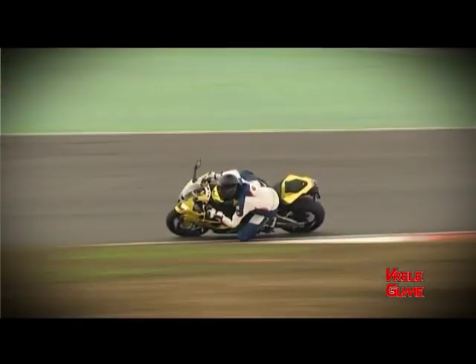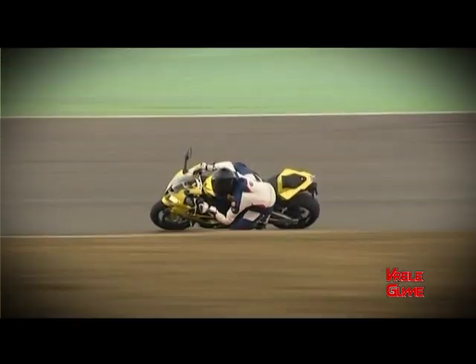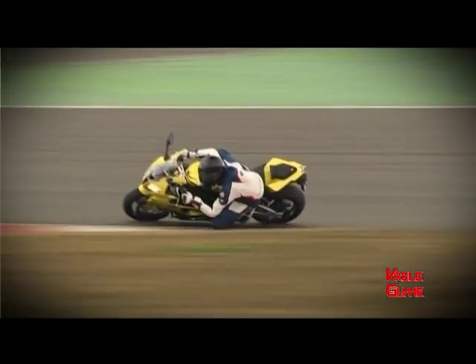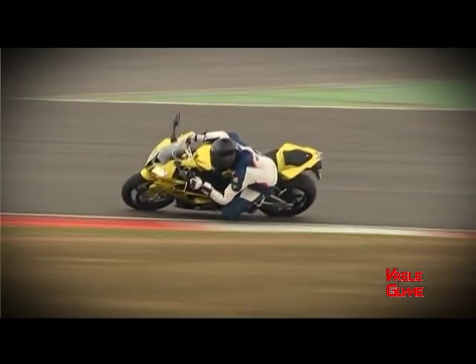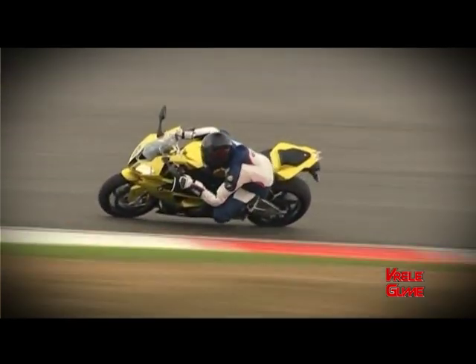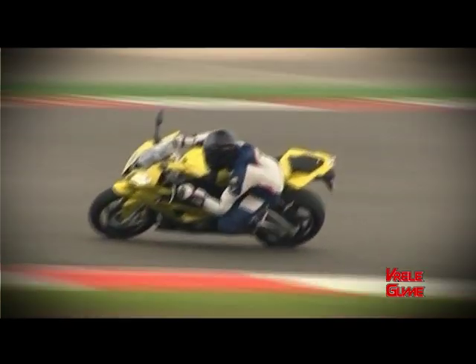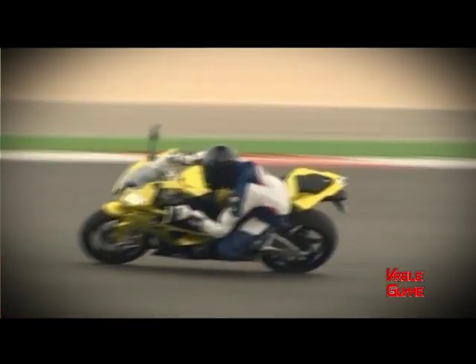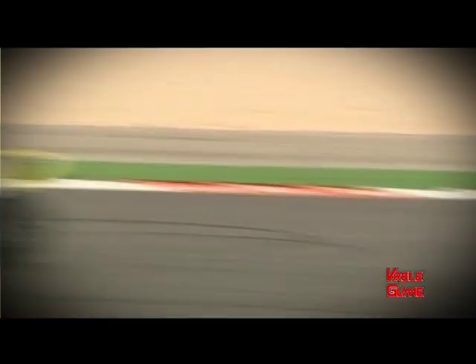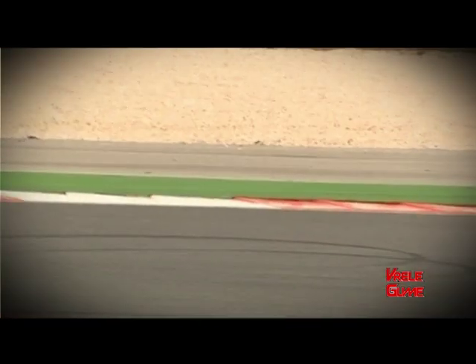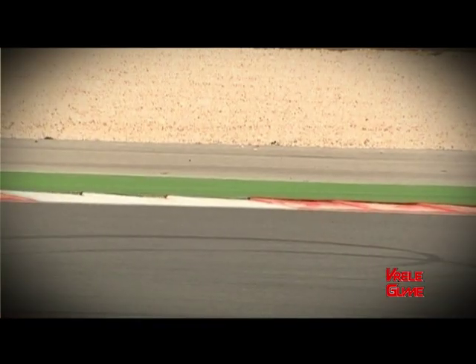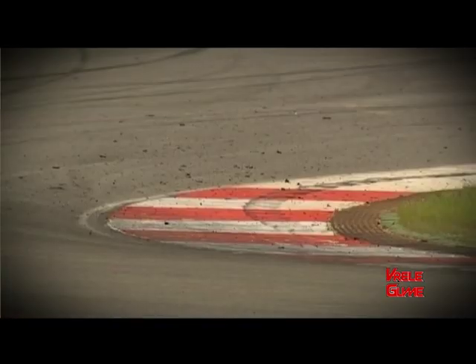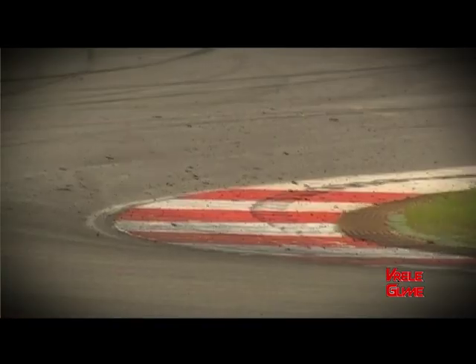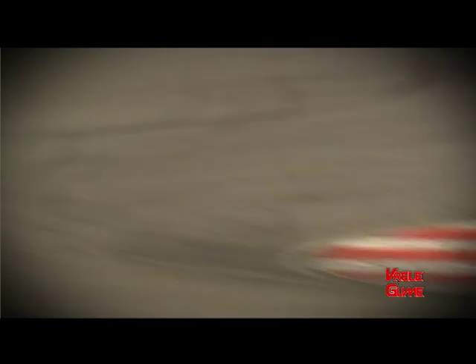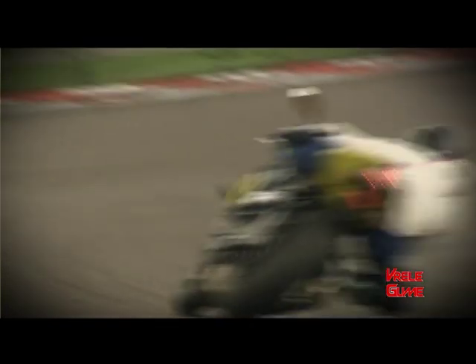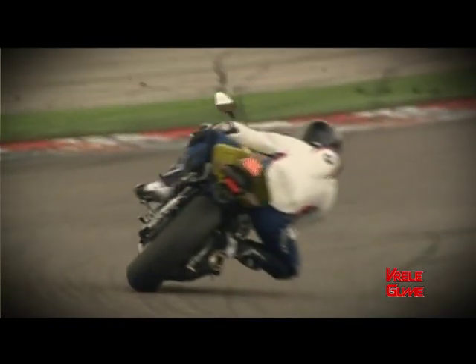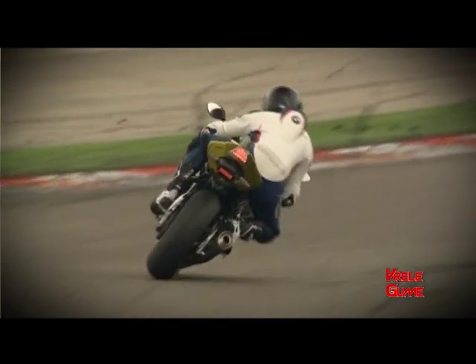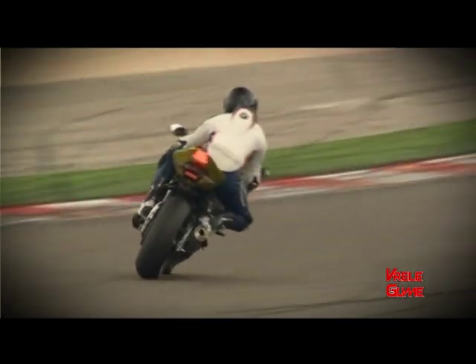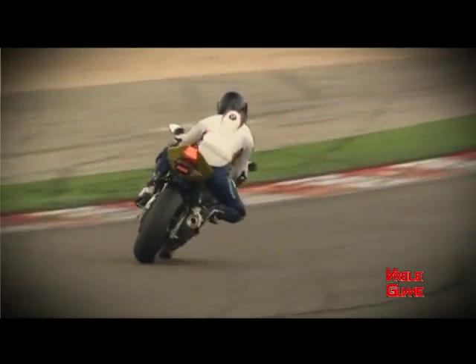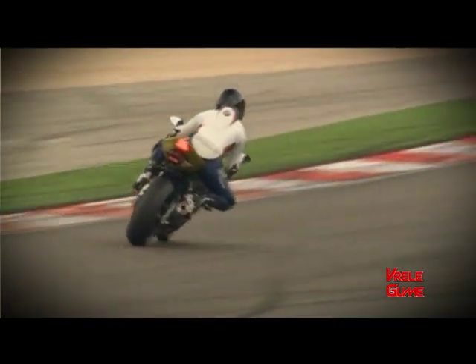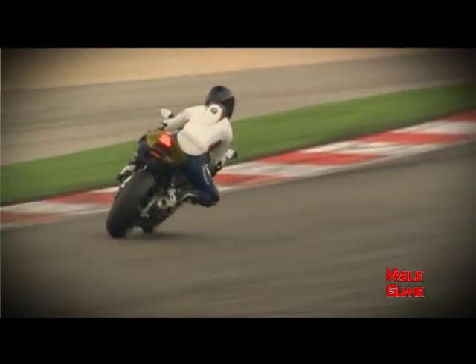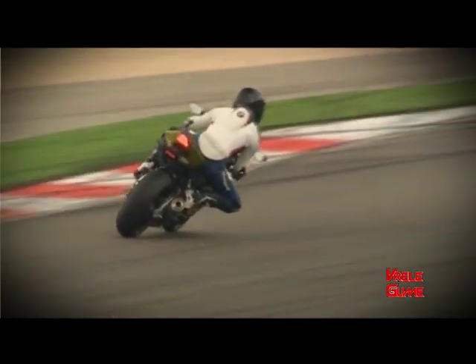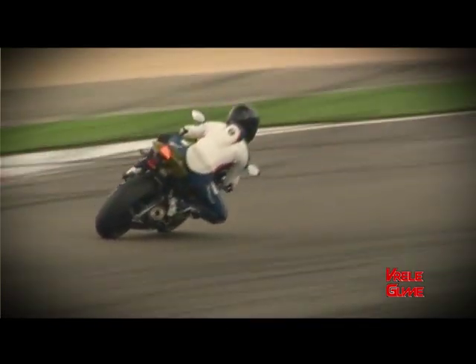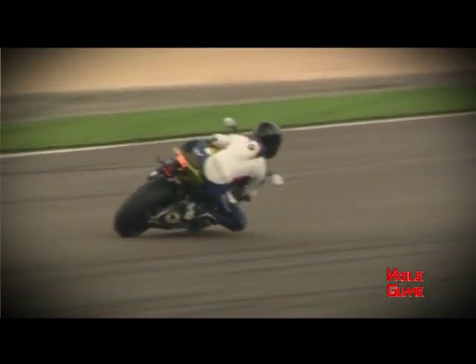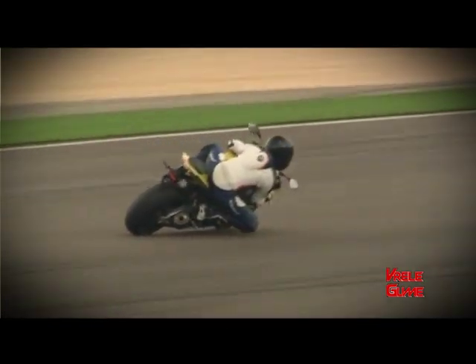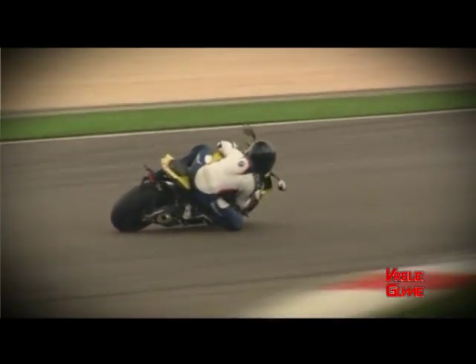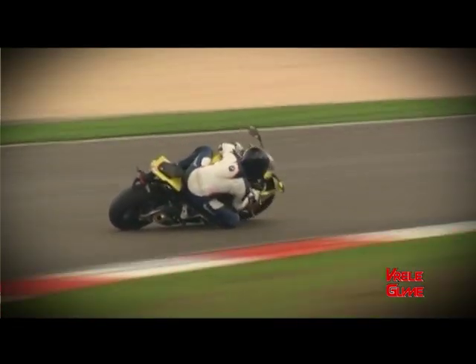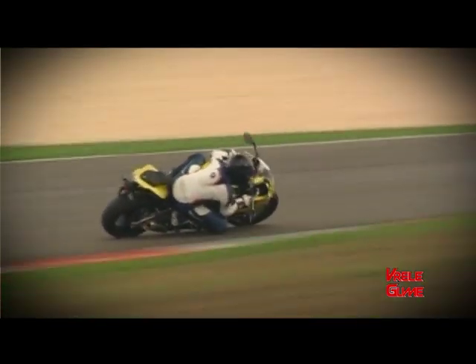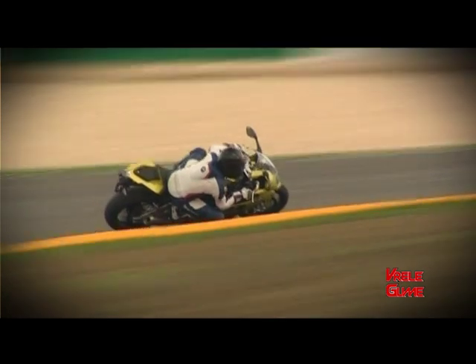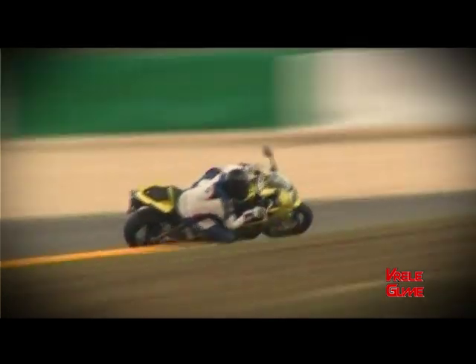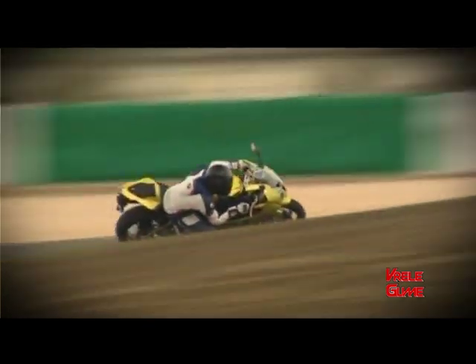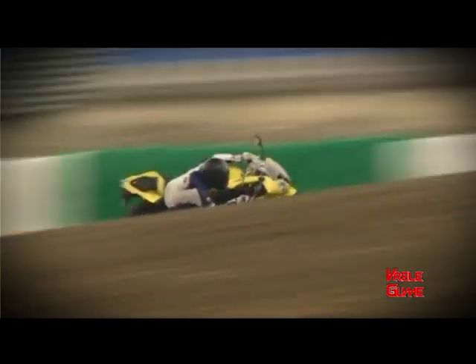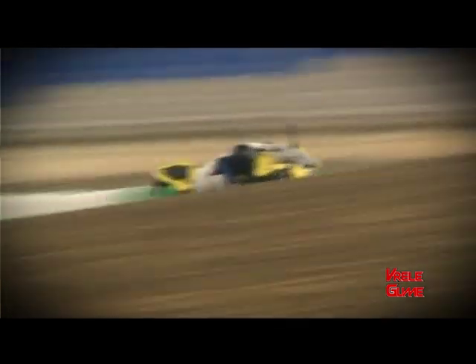Pri tom, masa motocikla spremnog za vožnju sa punim rezervarom goriva teži samo 204 kg. Odnos mase i snage je najbolji u klasi i iznosi samo 1,05 kg po konskoj snazi.